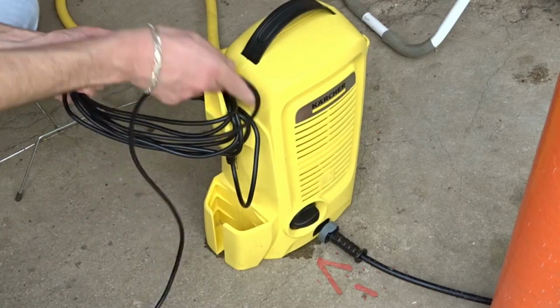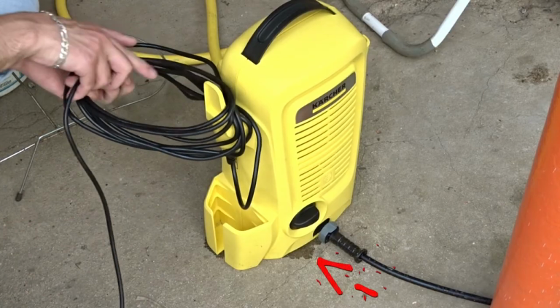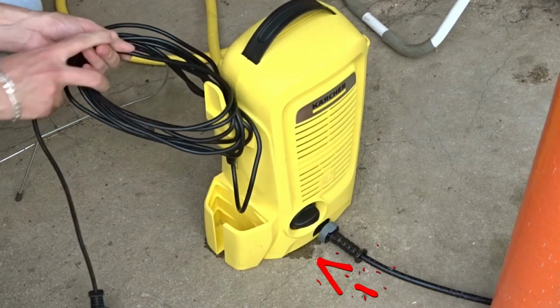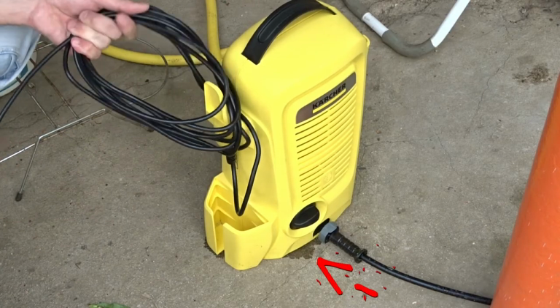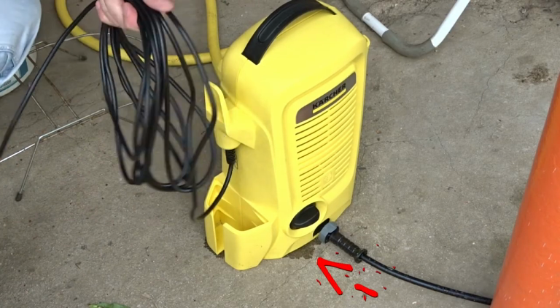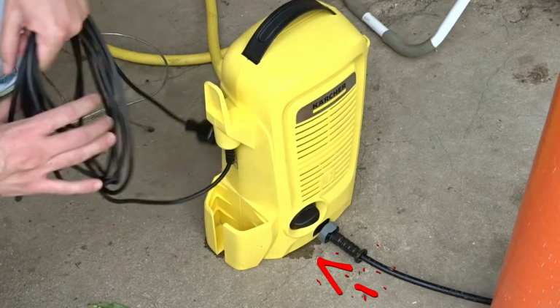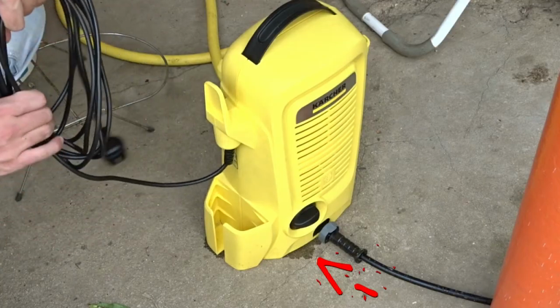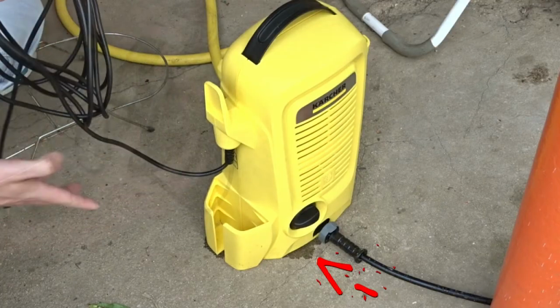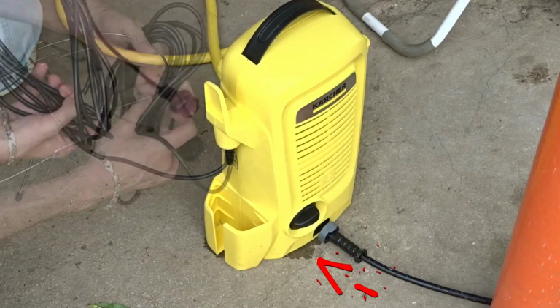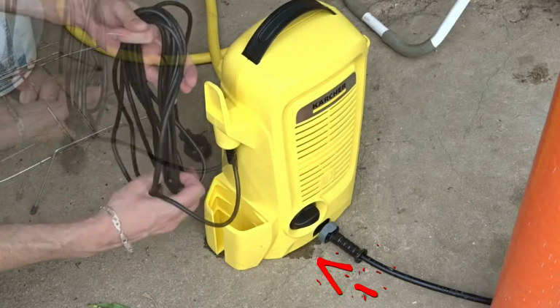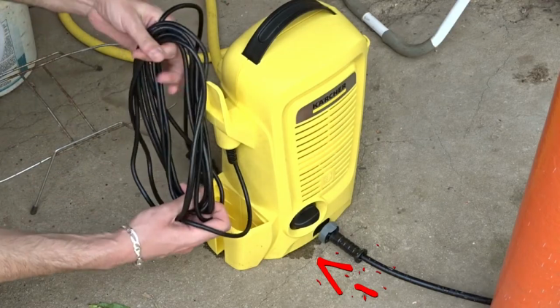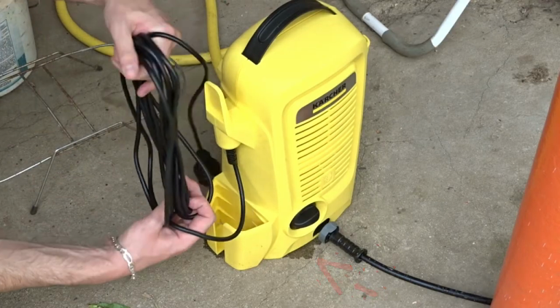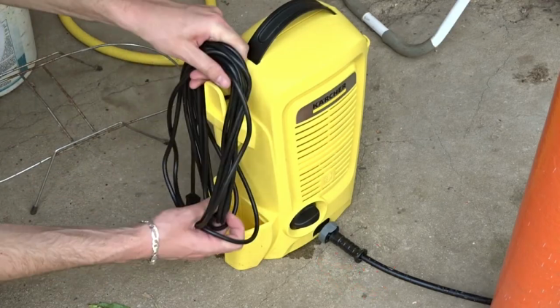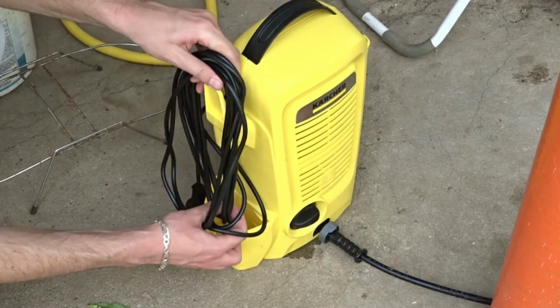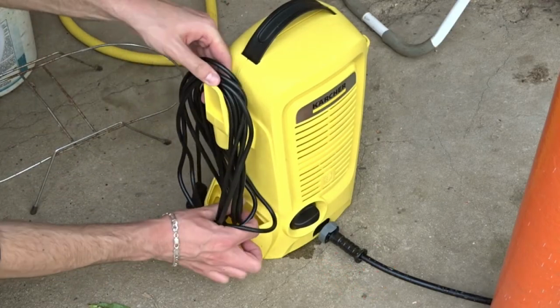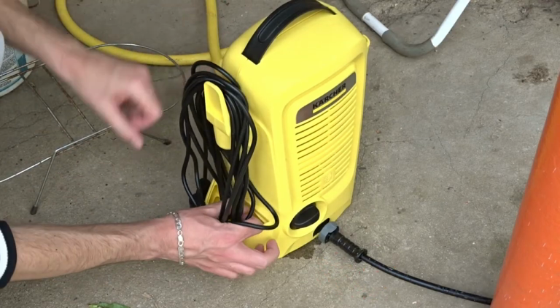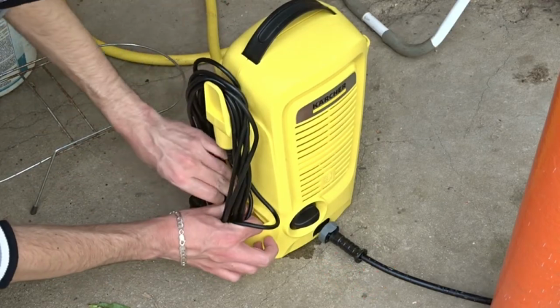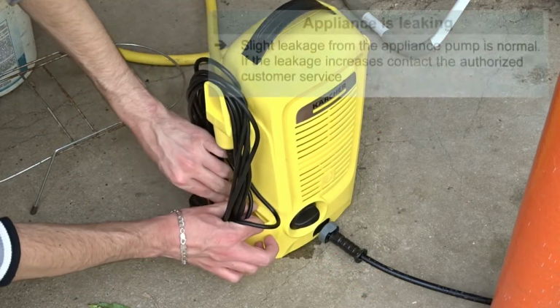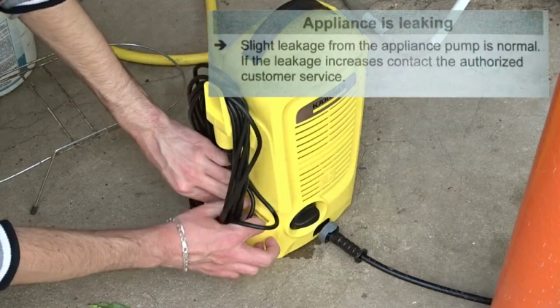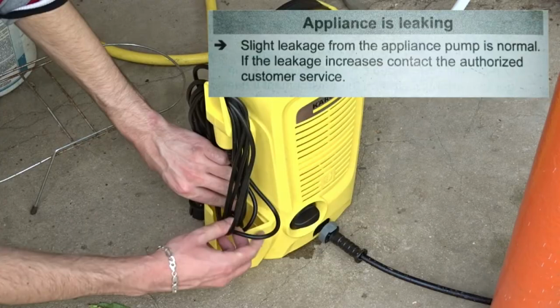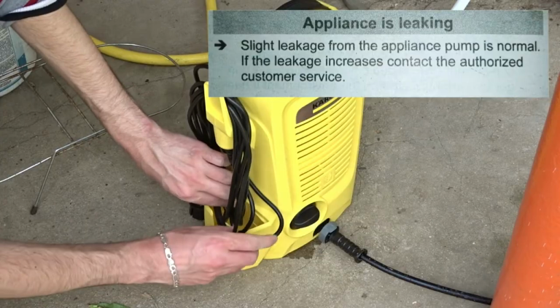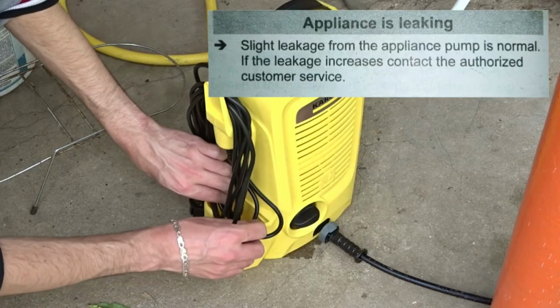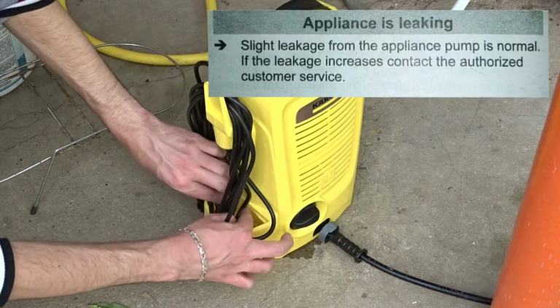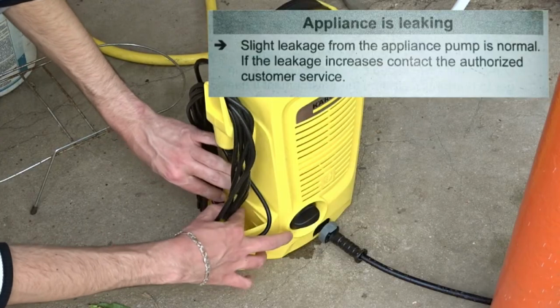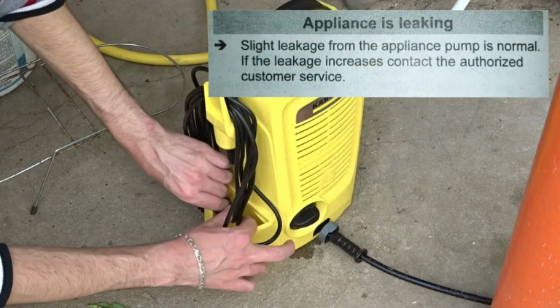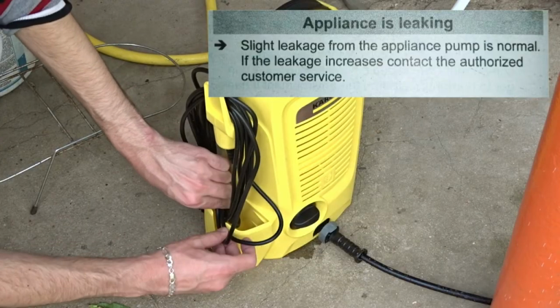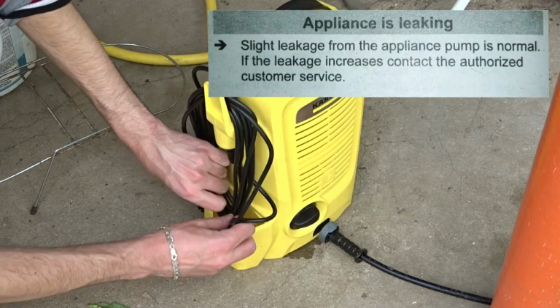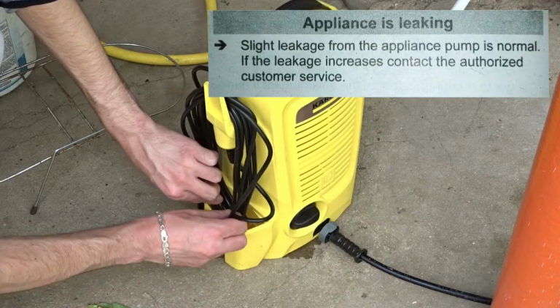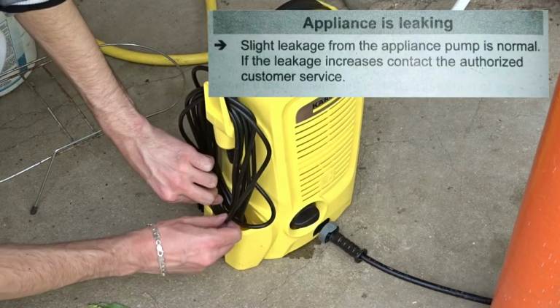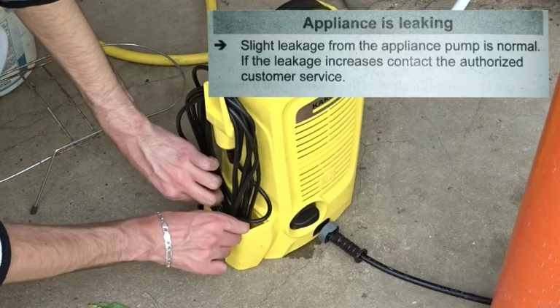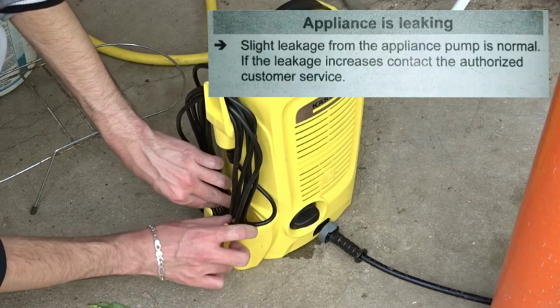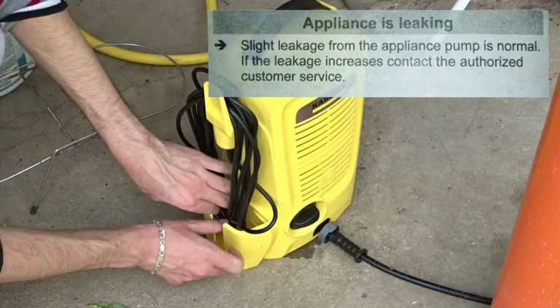As you can see there is a slight leakage from under the washer. According to the instructions, it is normal — it may be condensation due to the difference between the cold tap water and the air temperature.